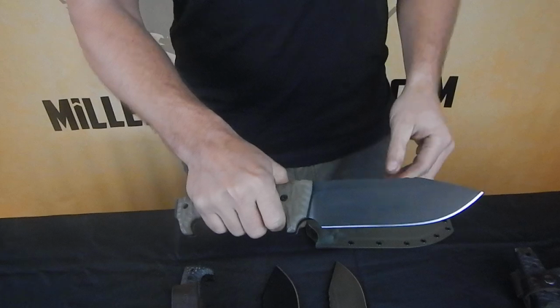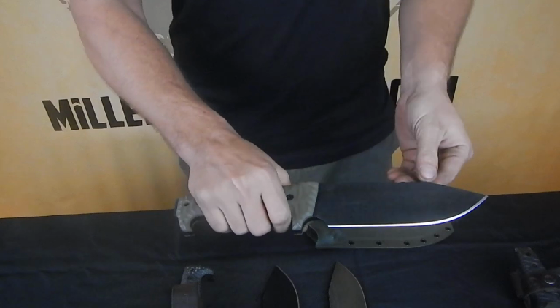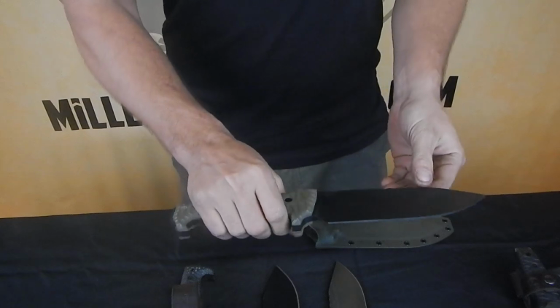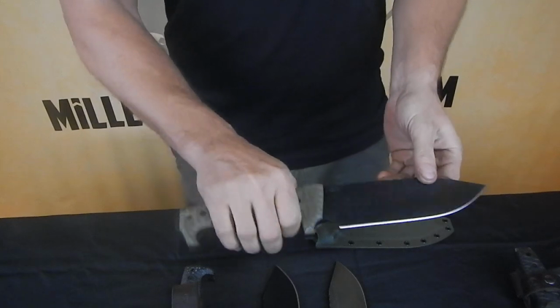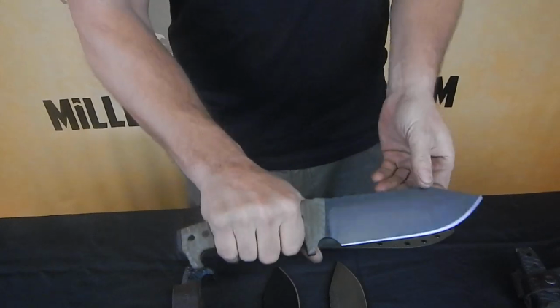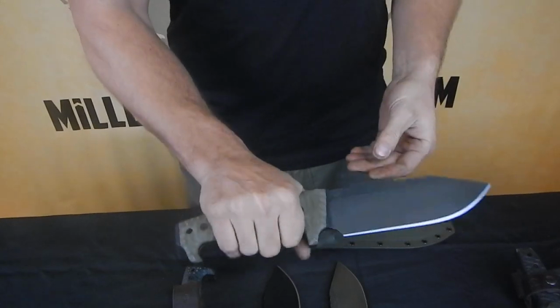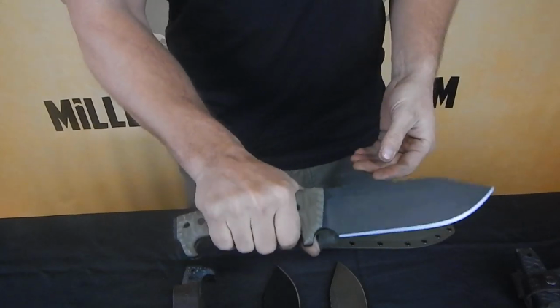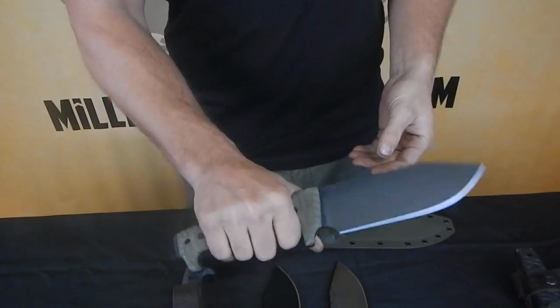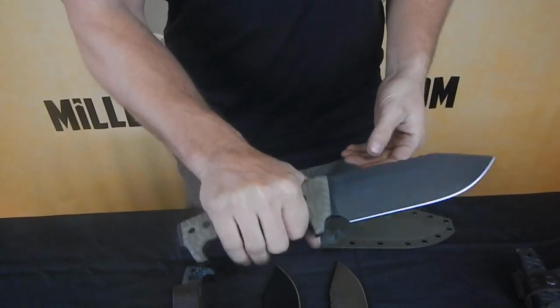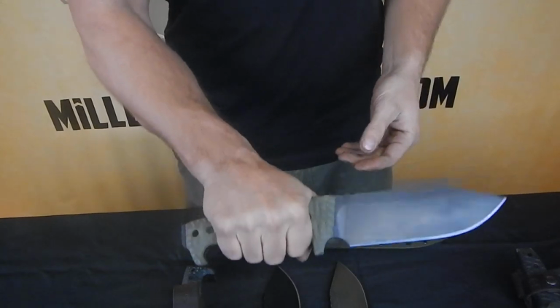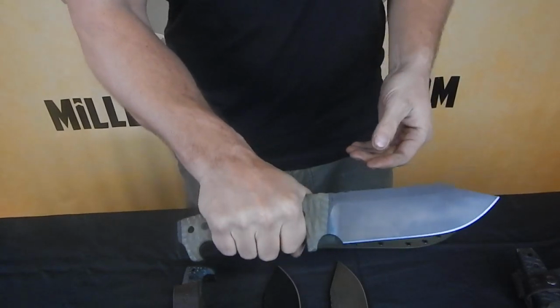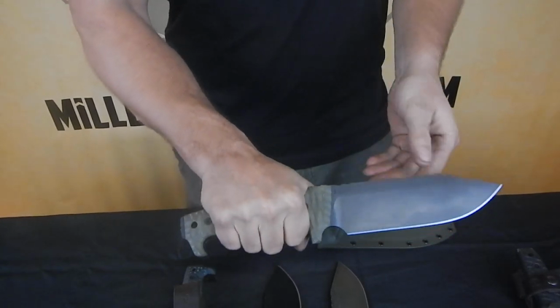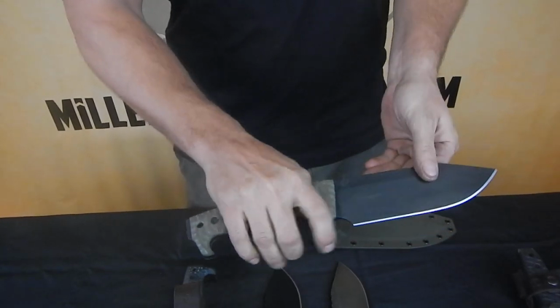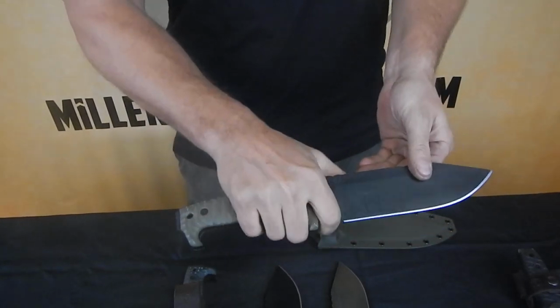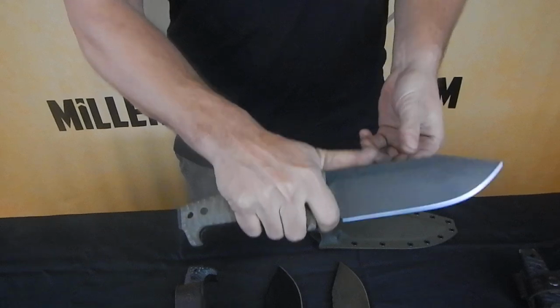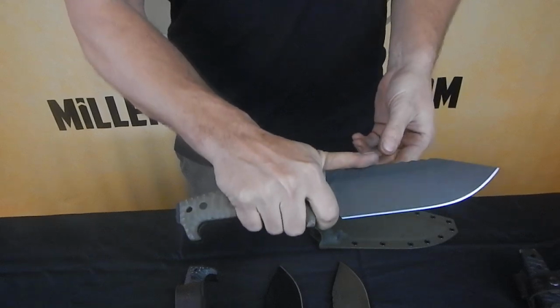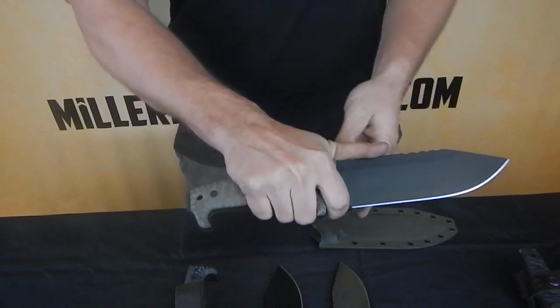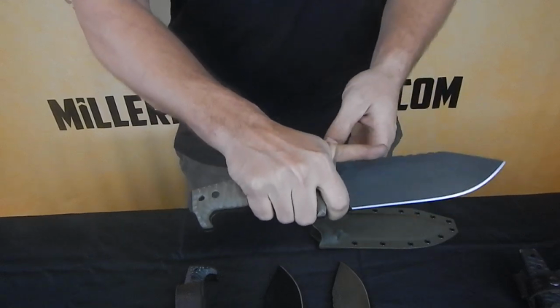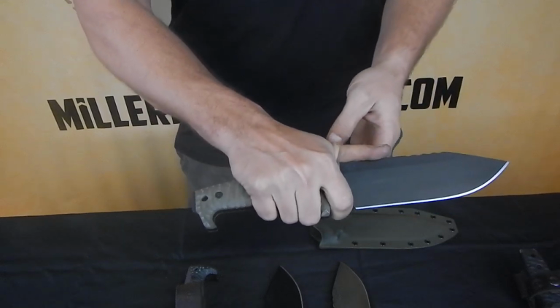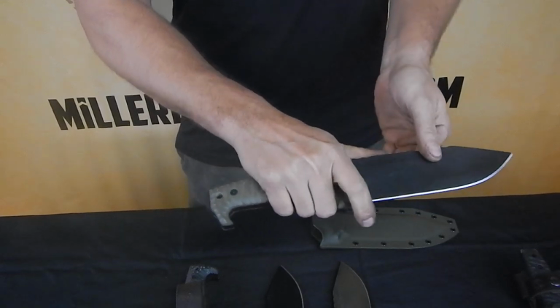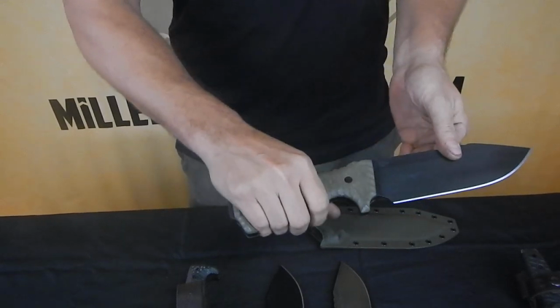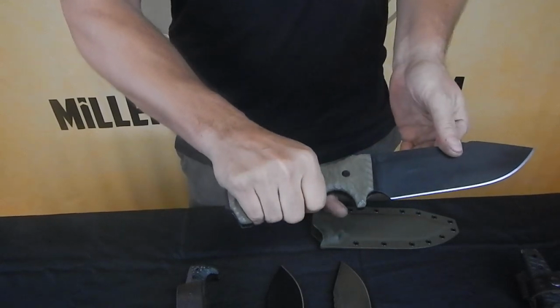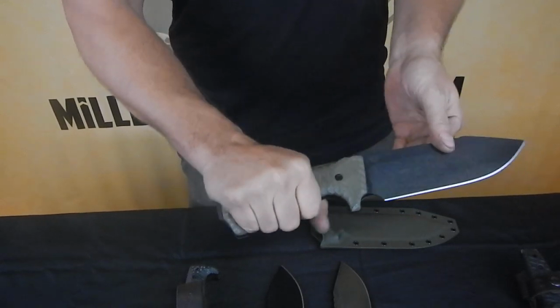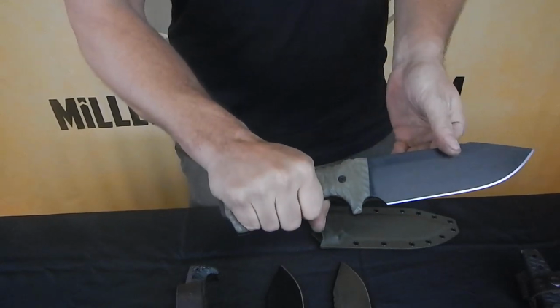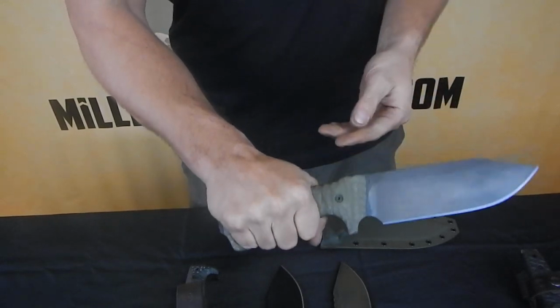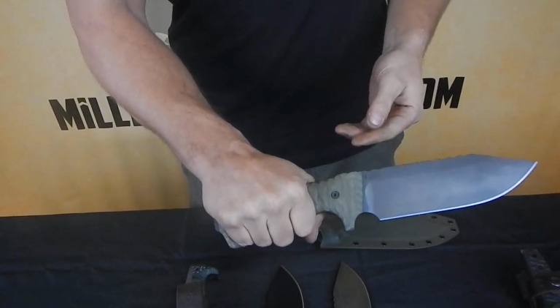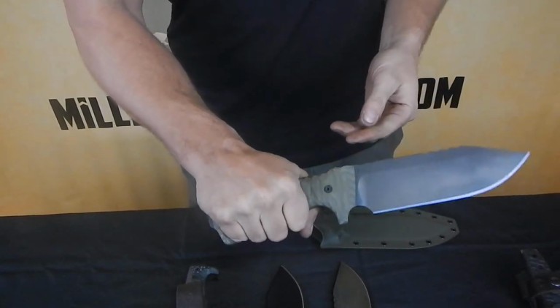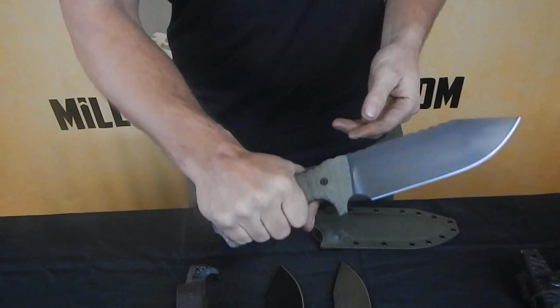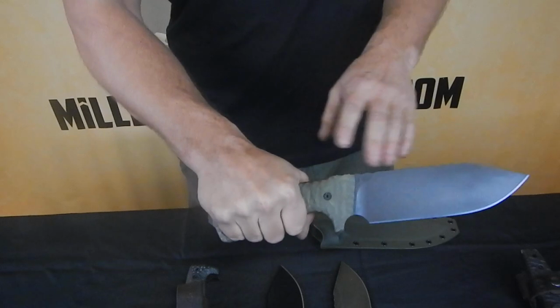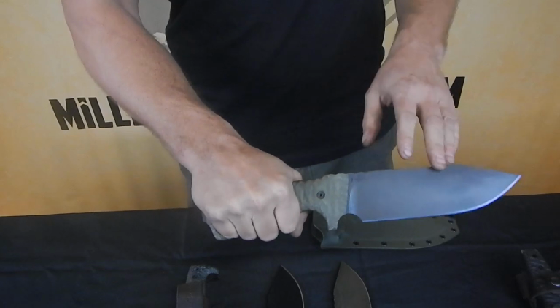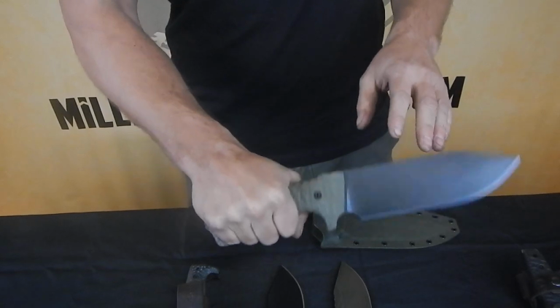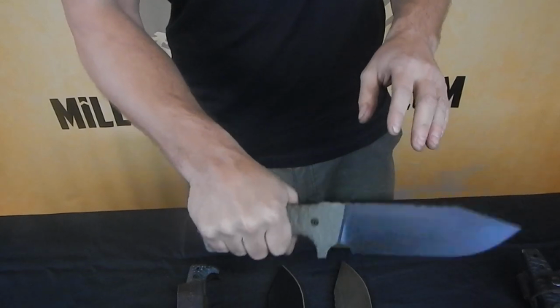This is a pretty large knife, but it's got three different hand positions. It's got your standard hand position, forward for some detail work, or you can pop back into this back hand position, put the weight up front for some chopping.